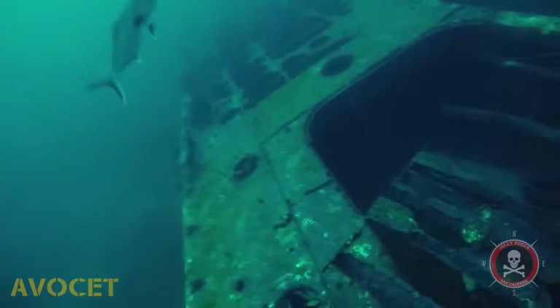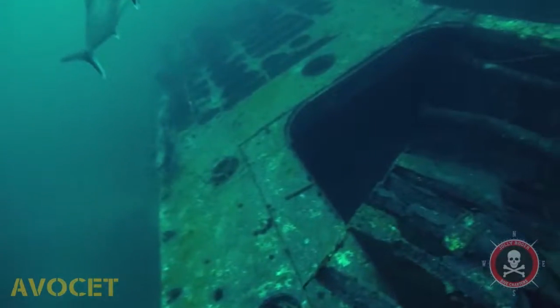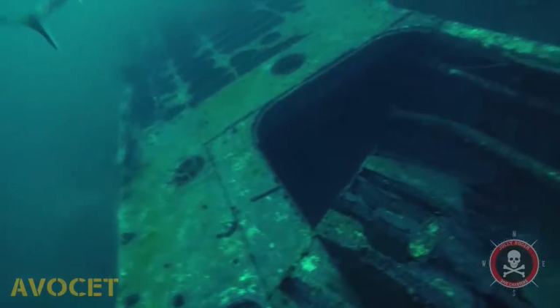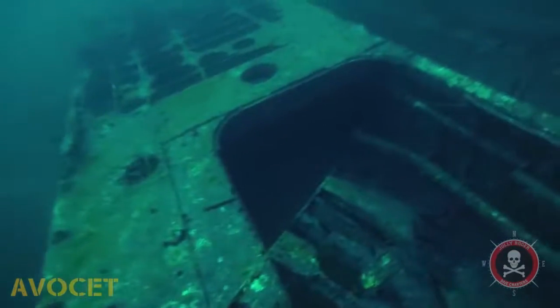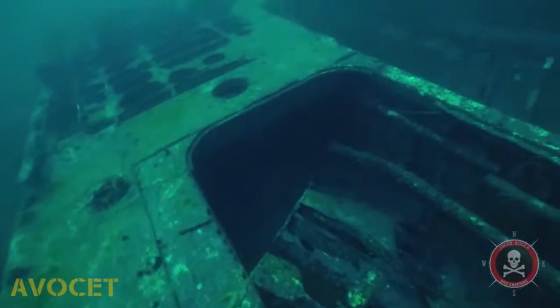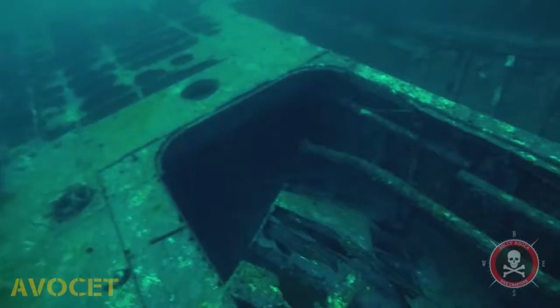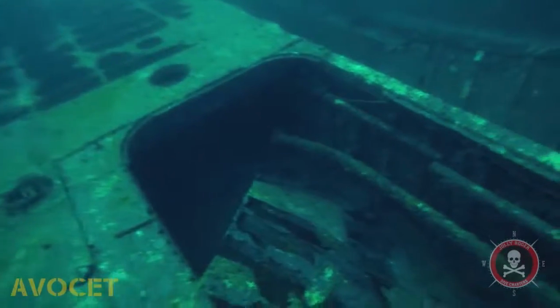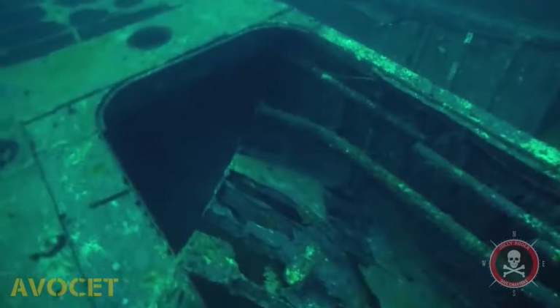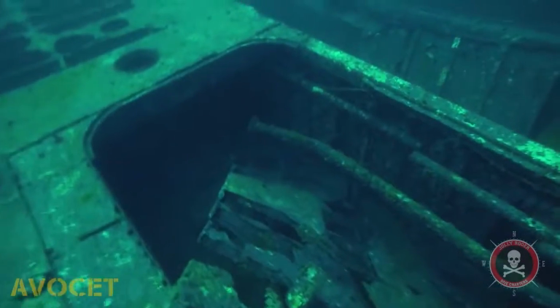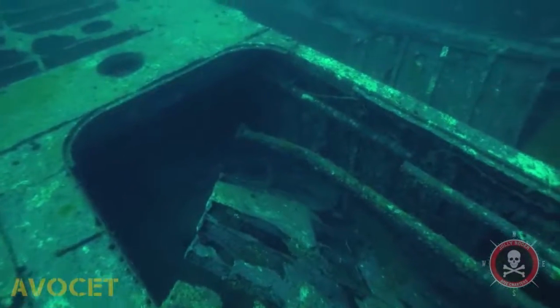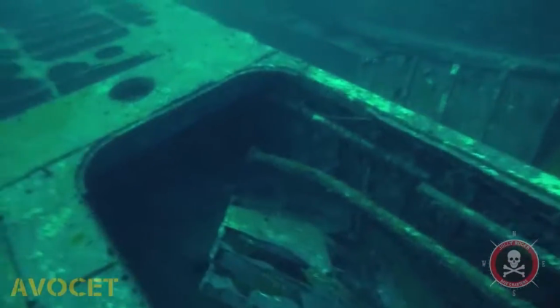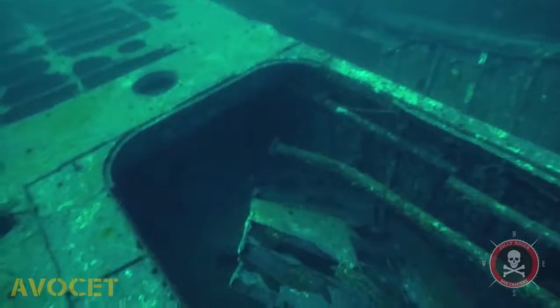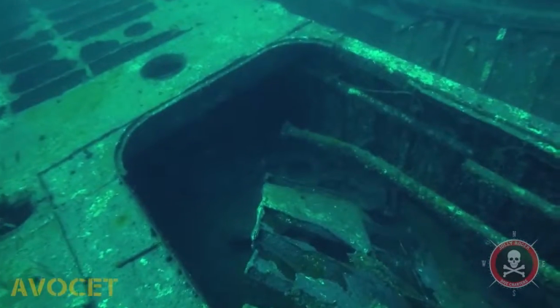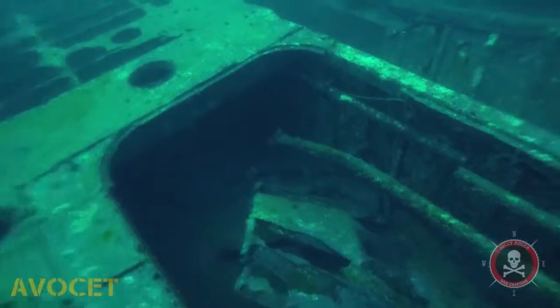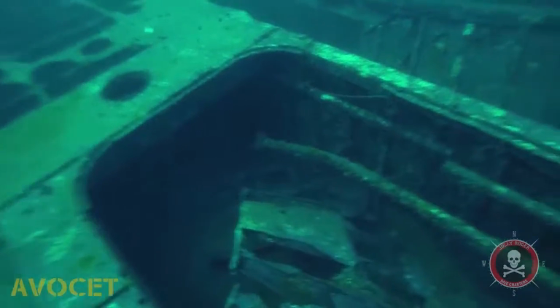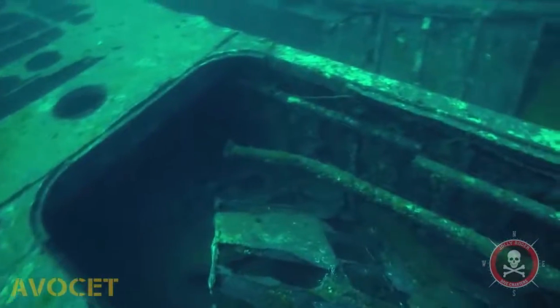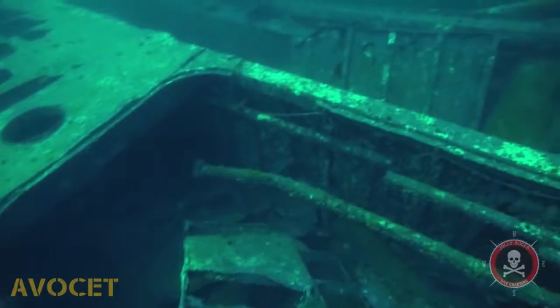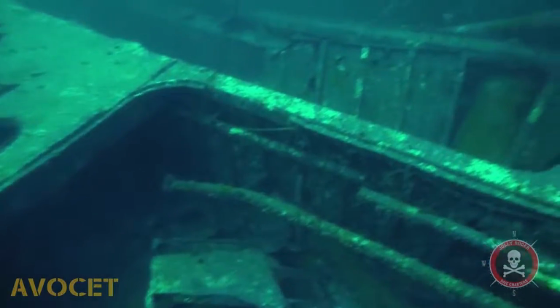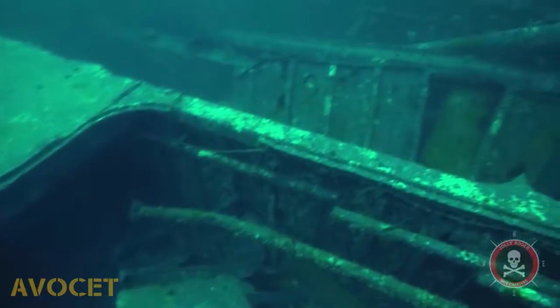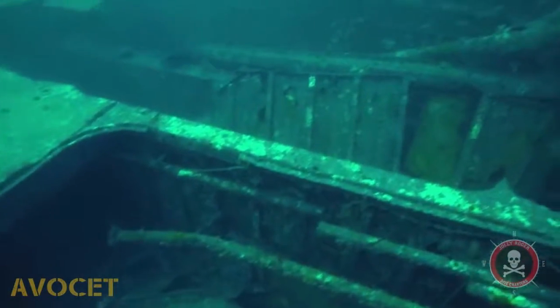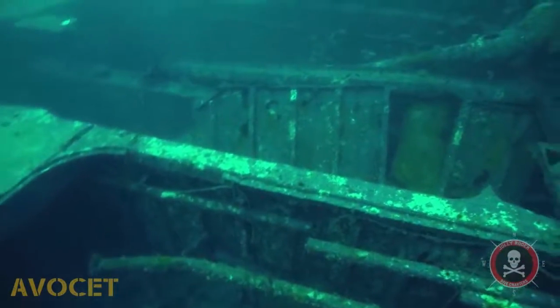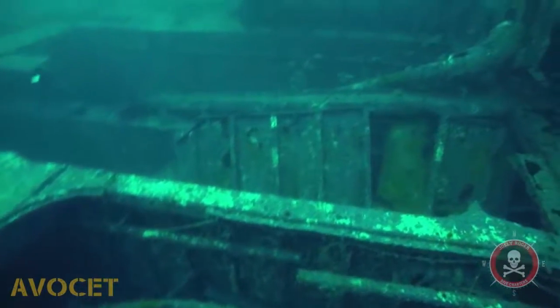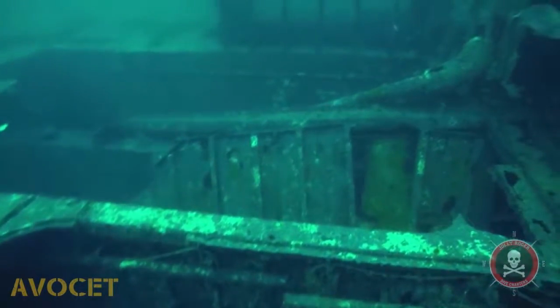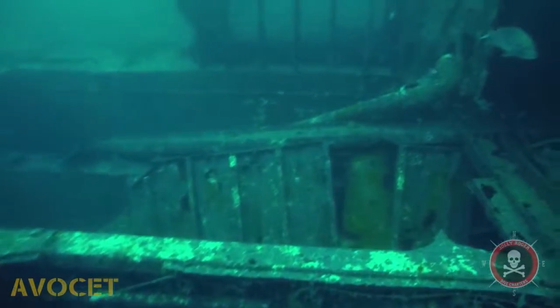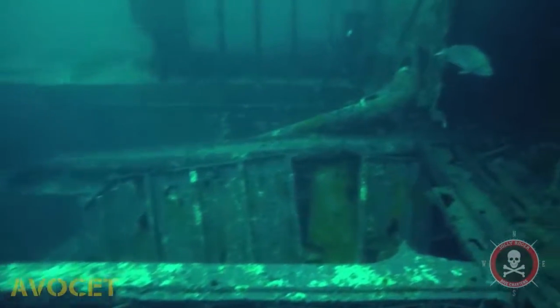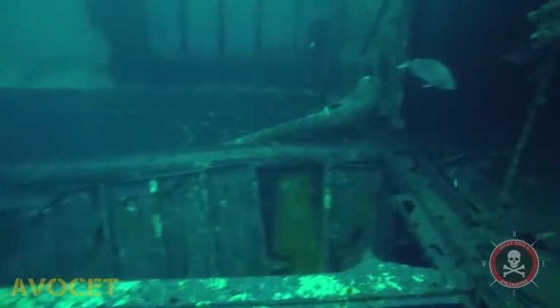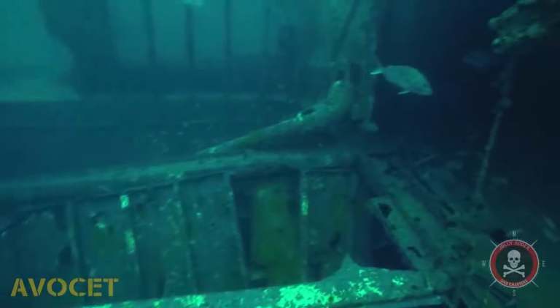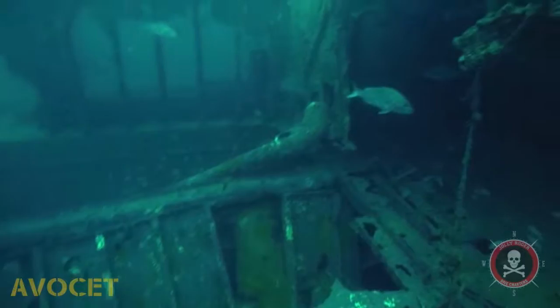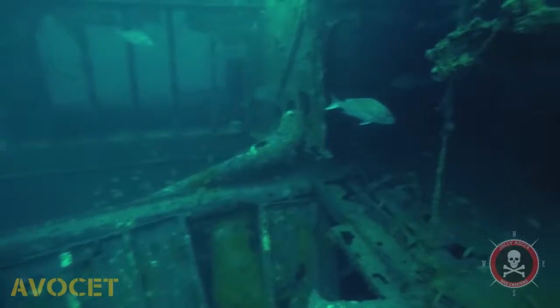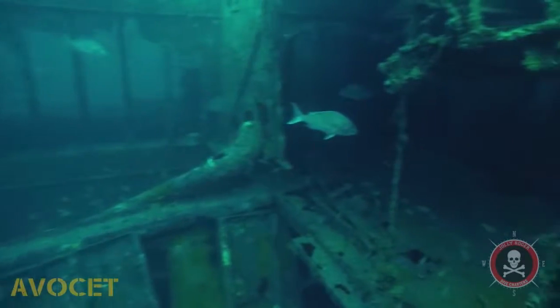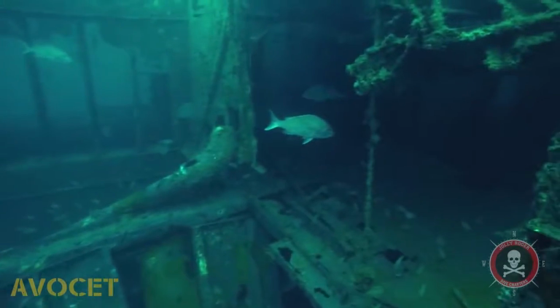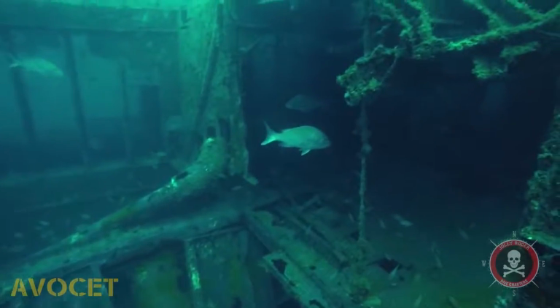She sits on a sand floor at a depth of 117 feet. For the Advanced Diver and above, you'll never make a mistake letting this be your destination.